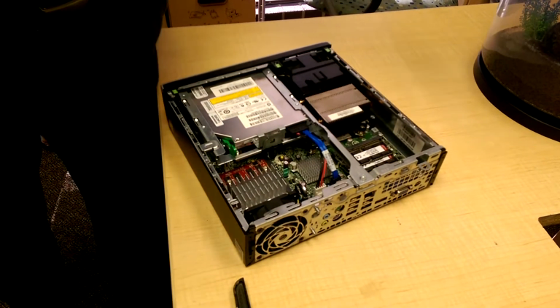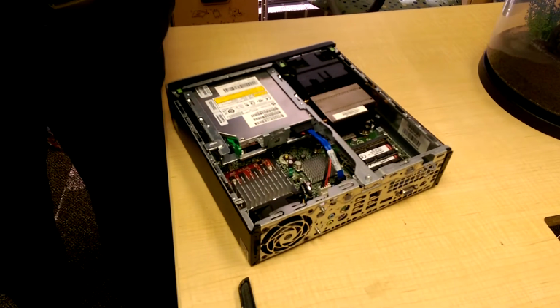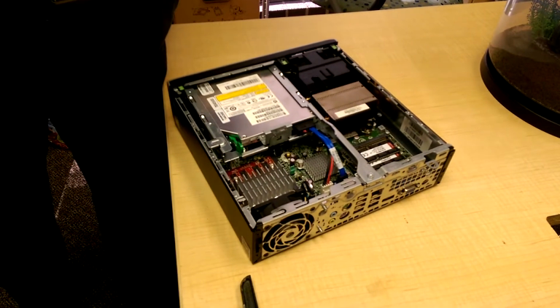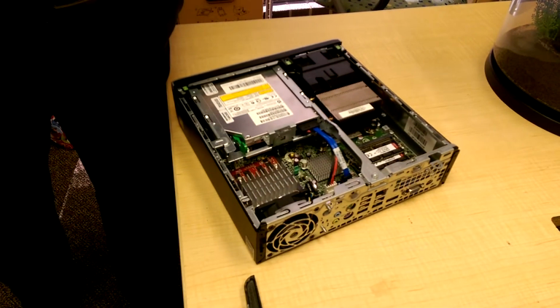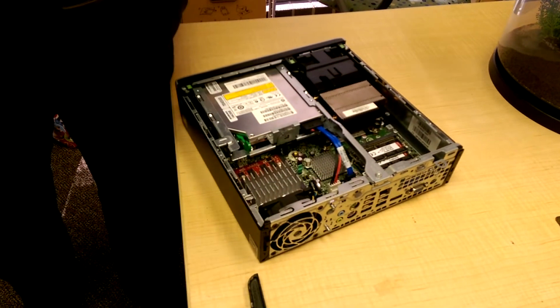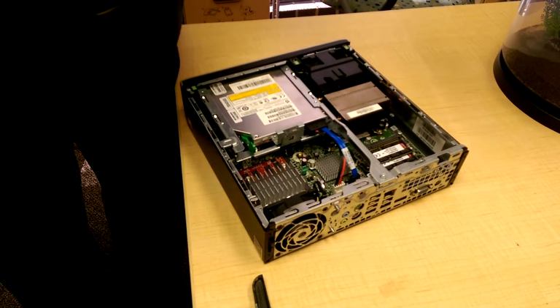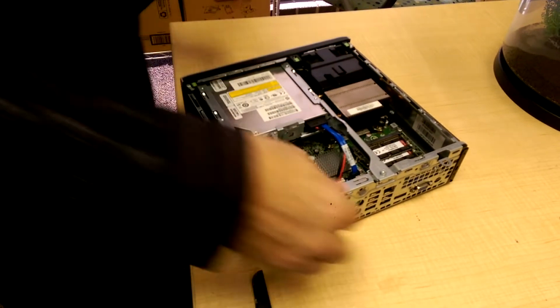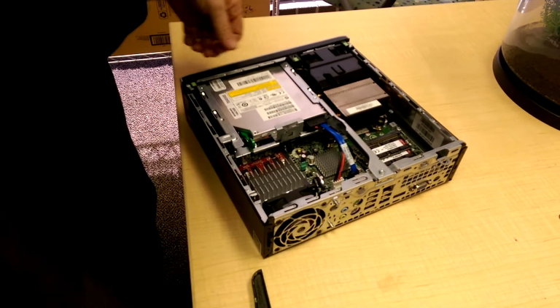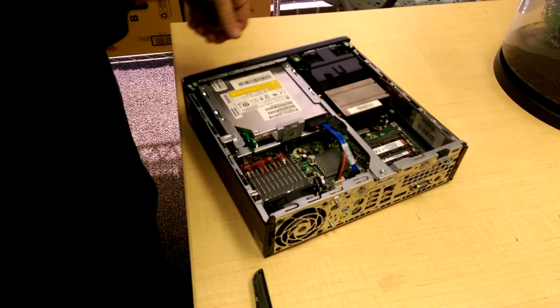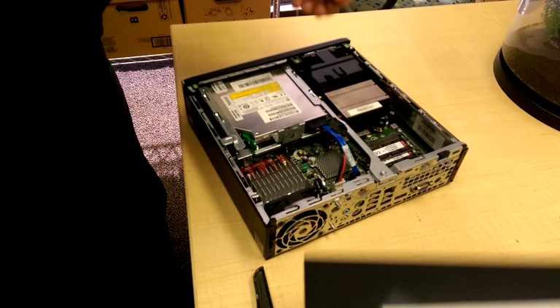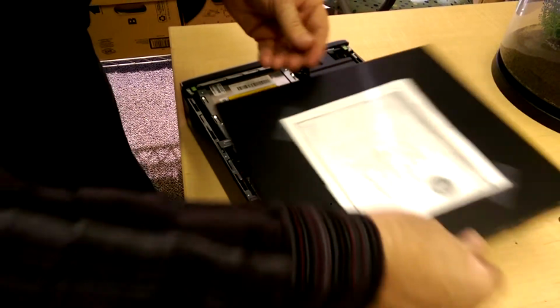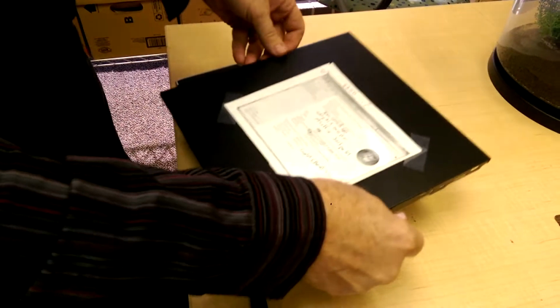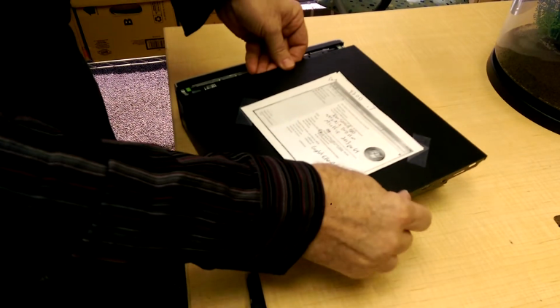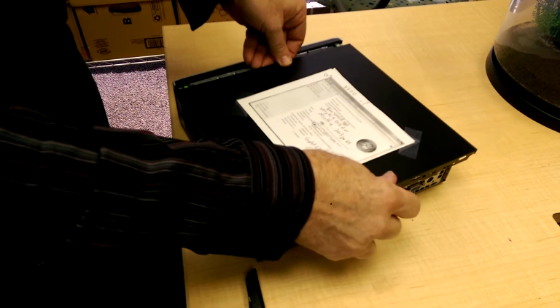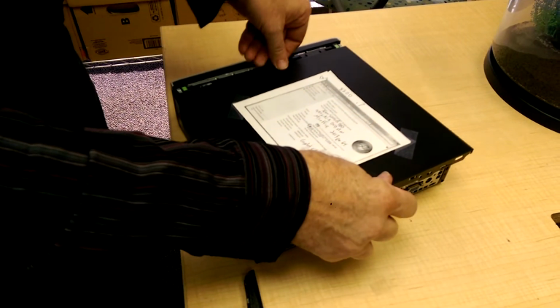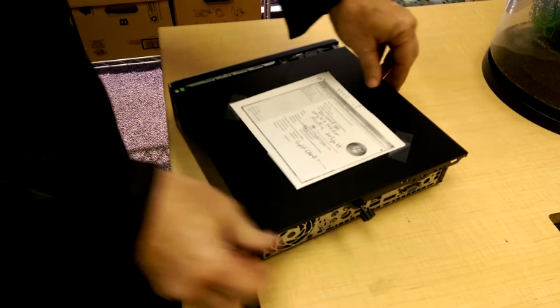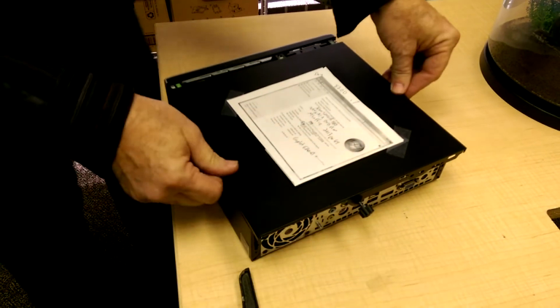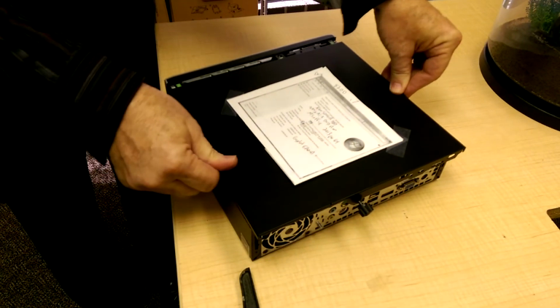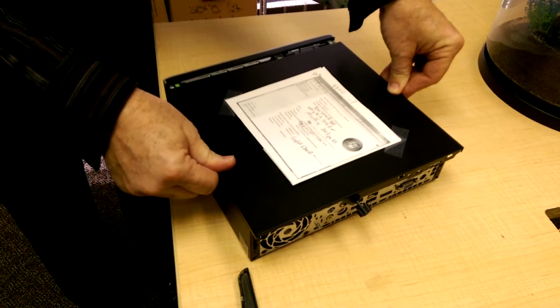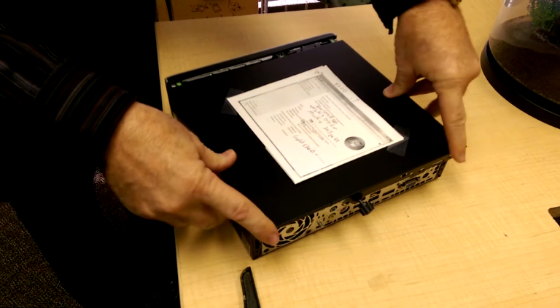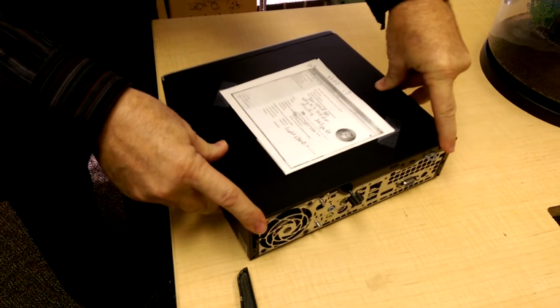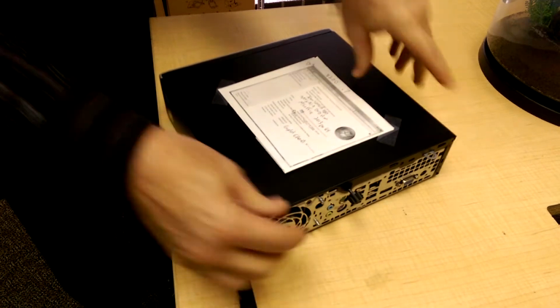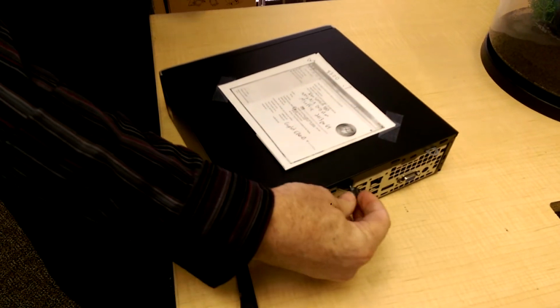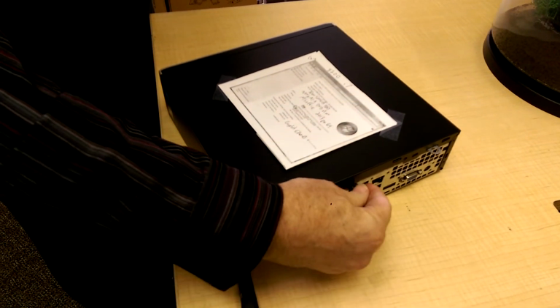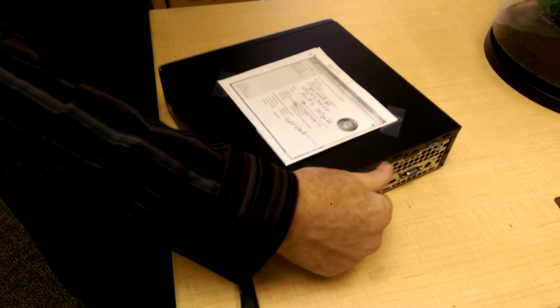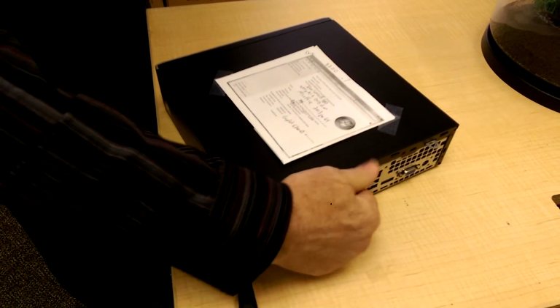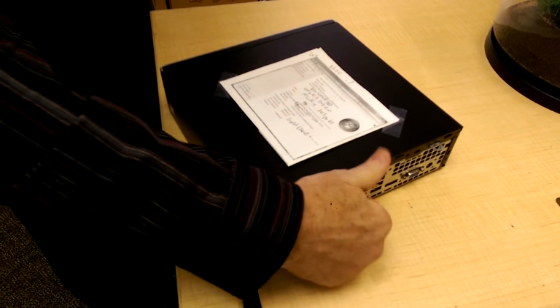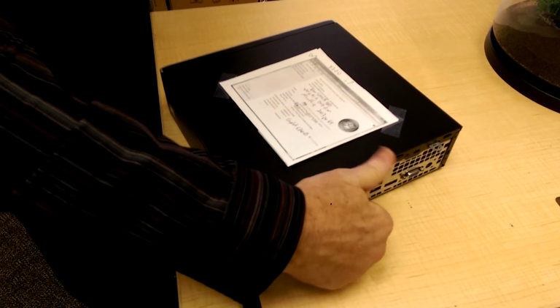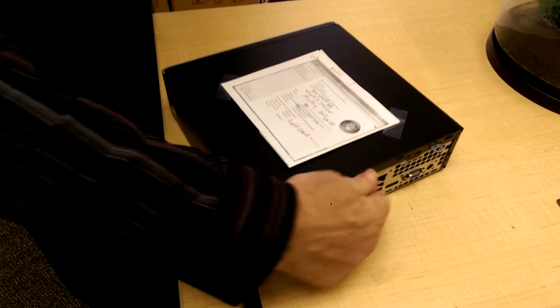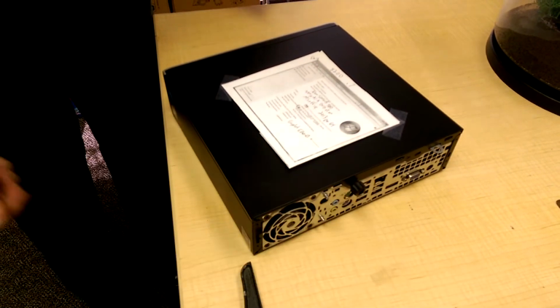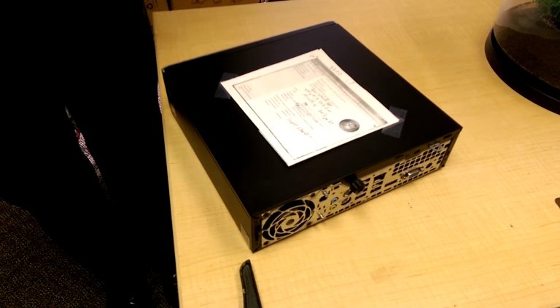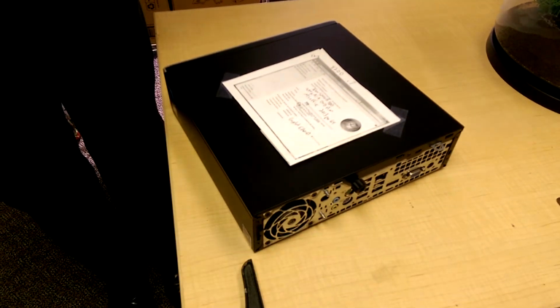Just make sure I get the old hard drive back. Then this, right there — slide it forward, screw it in, you're done.